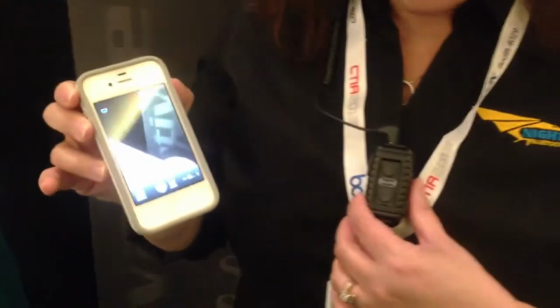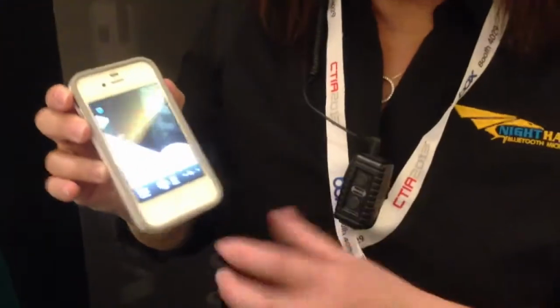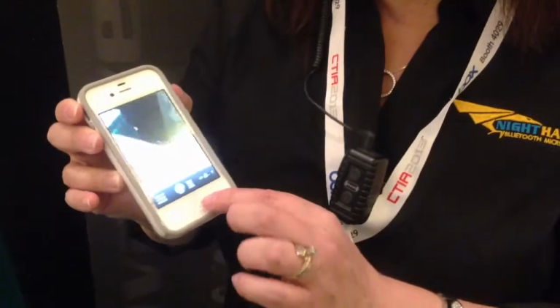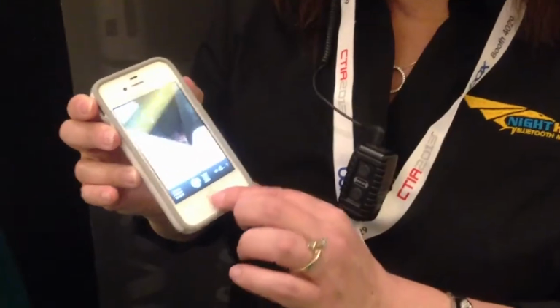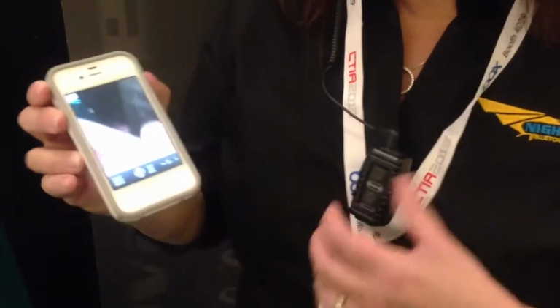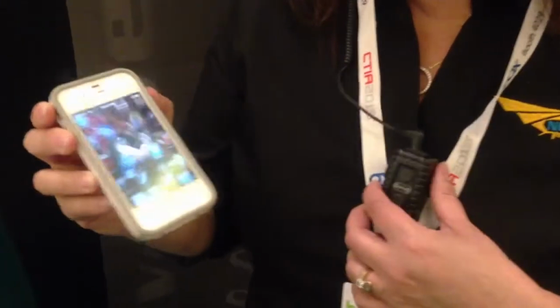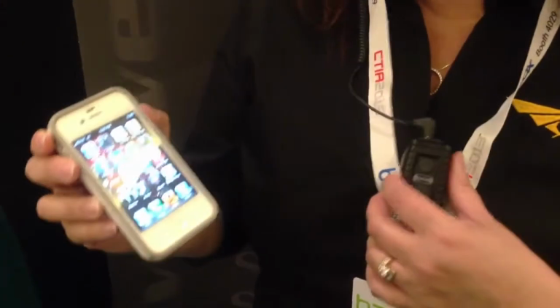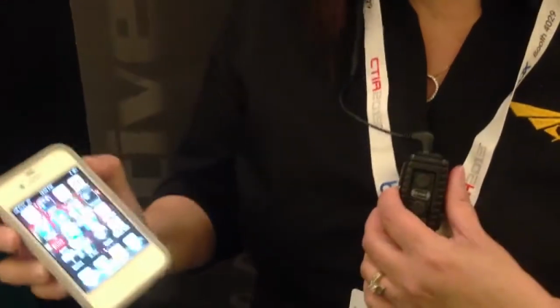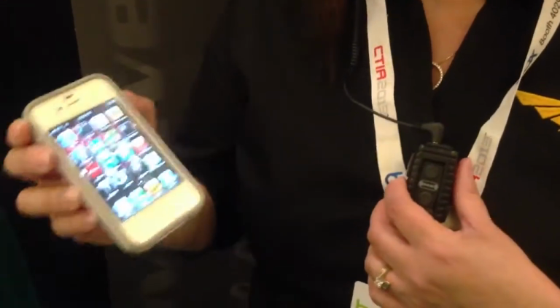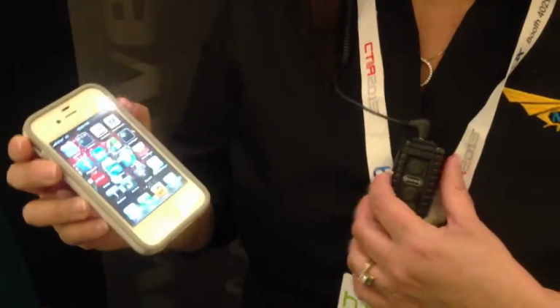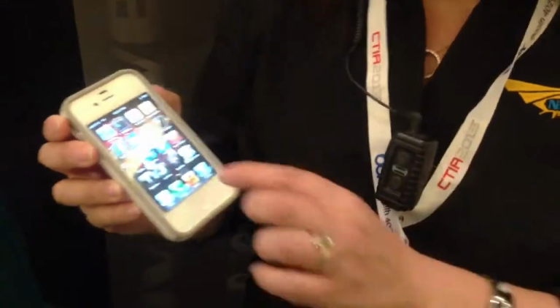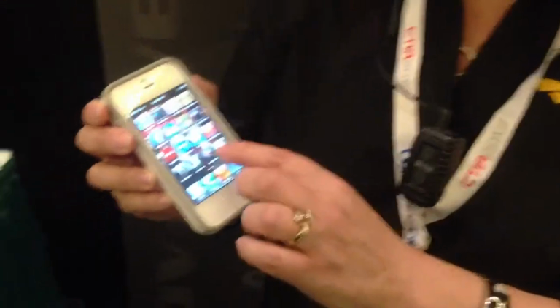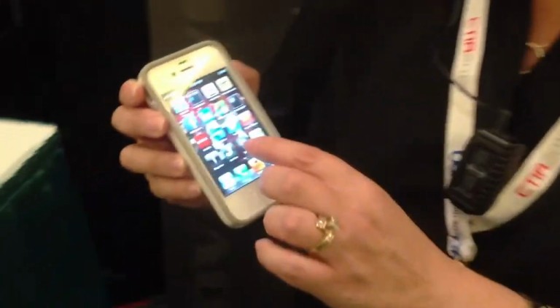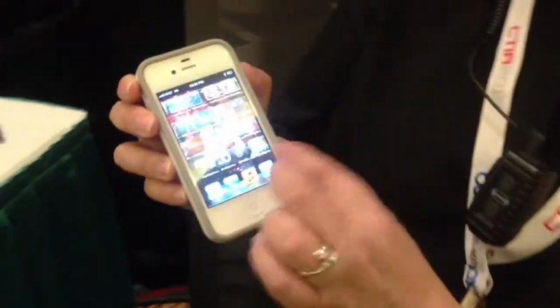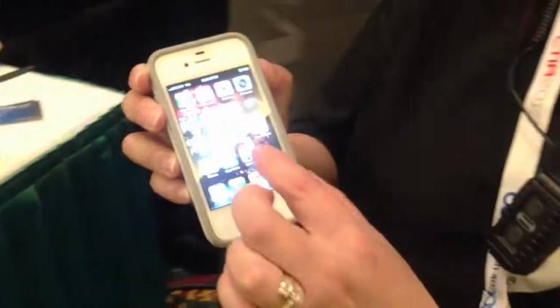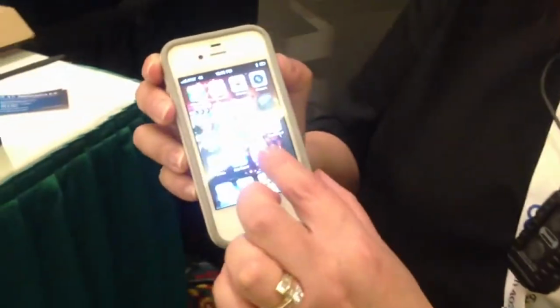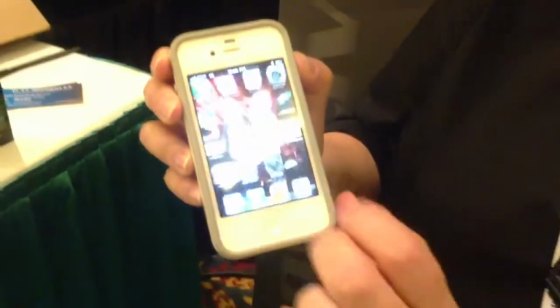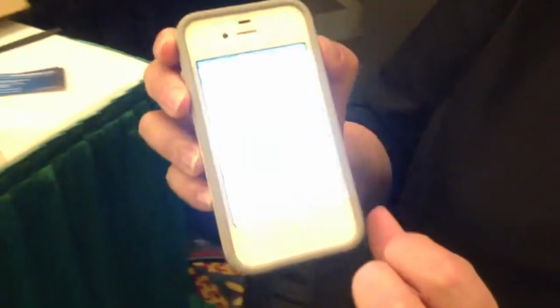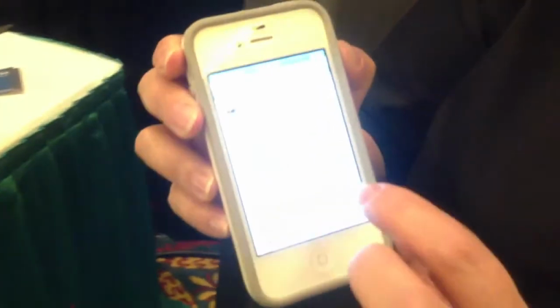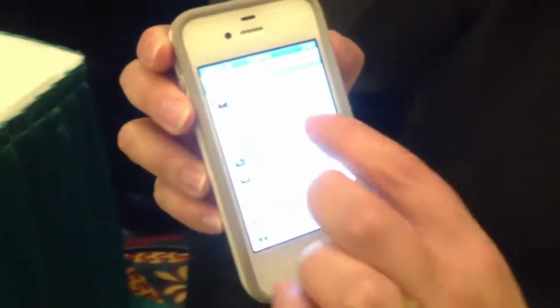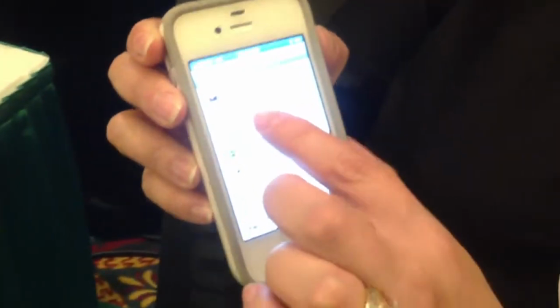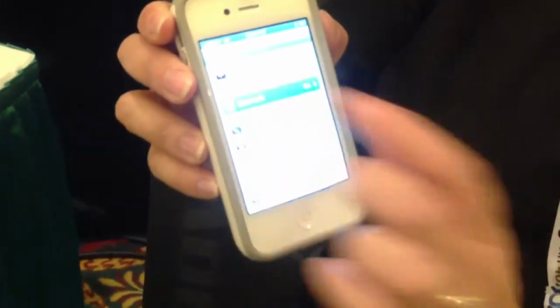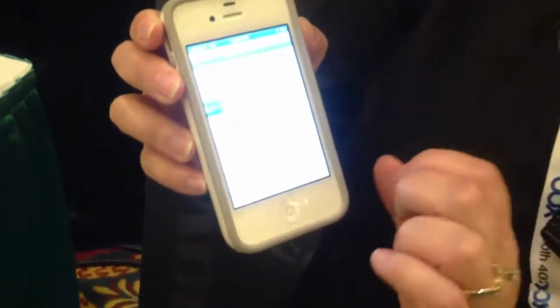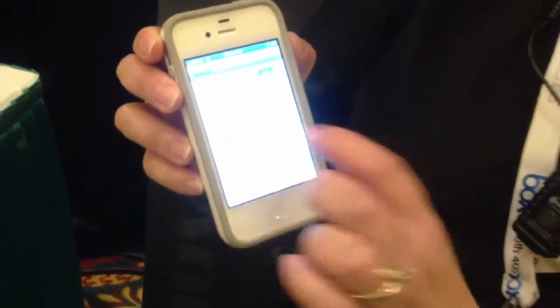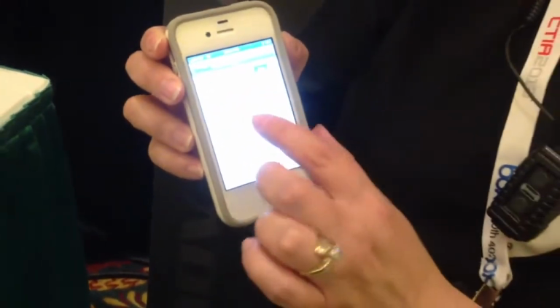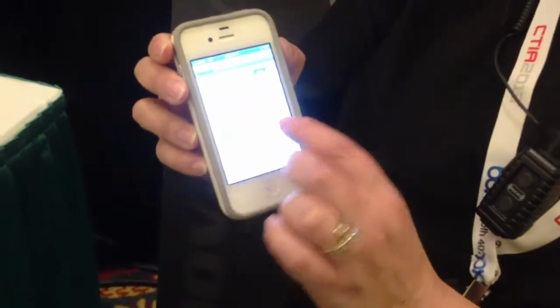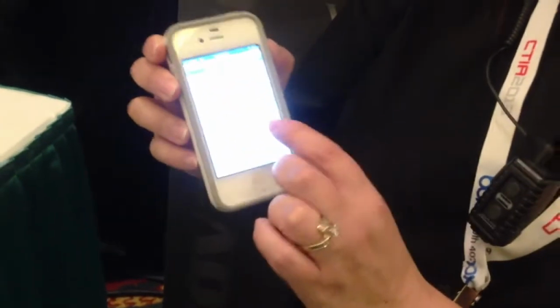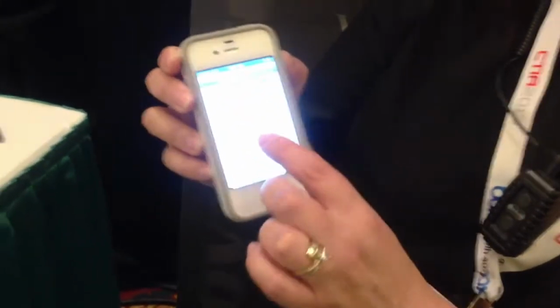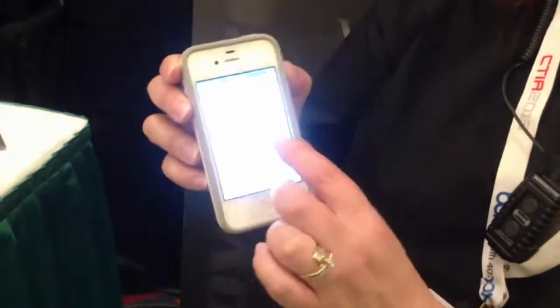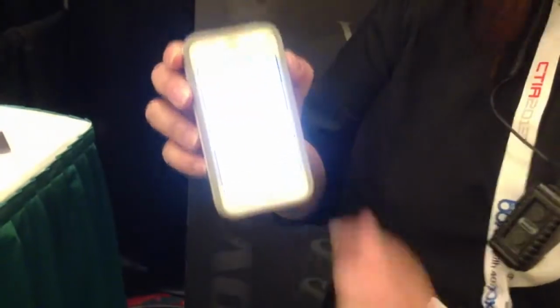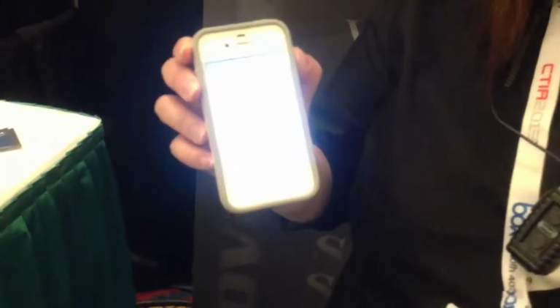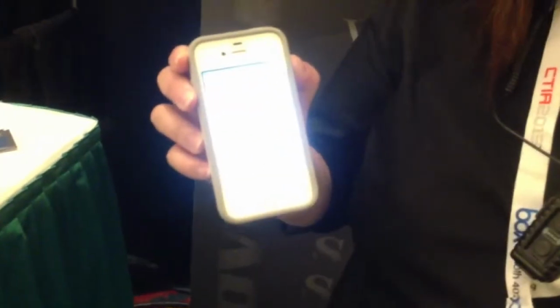This can also be used with your cell phone by pairing it through your Bluetooth. Right here where it says Nighthawk, I'm now connected.